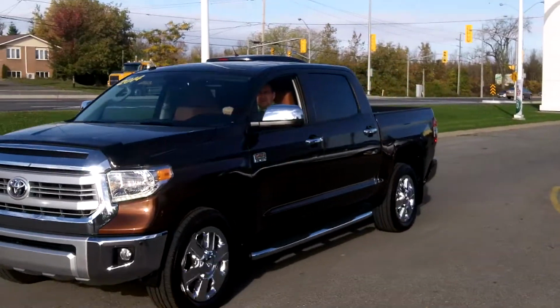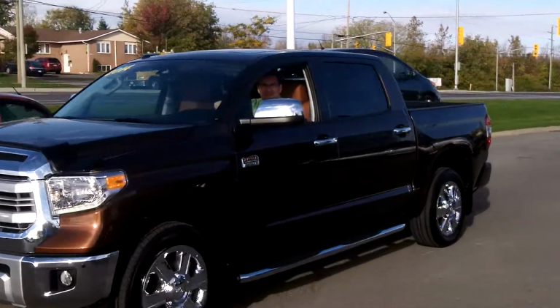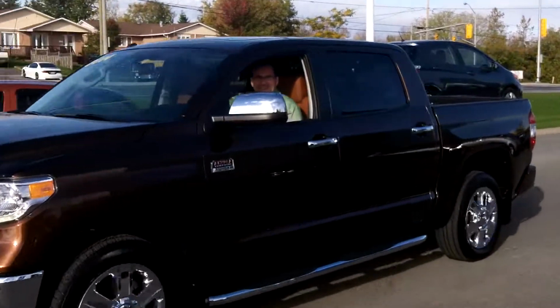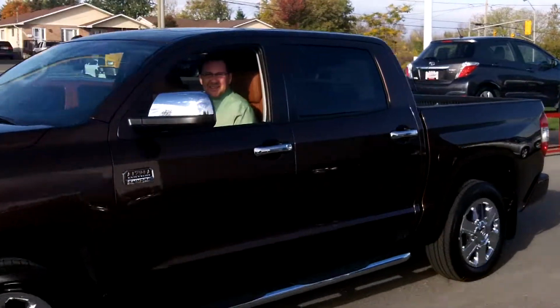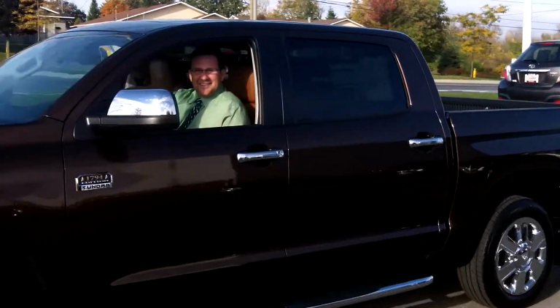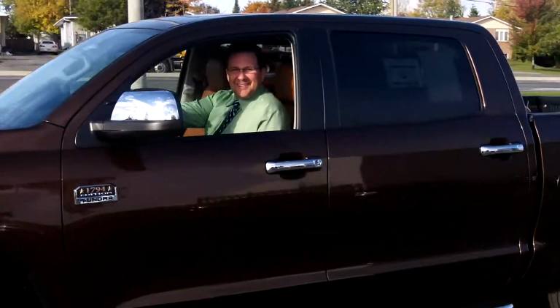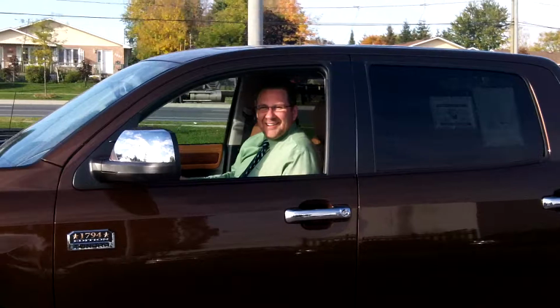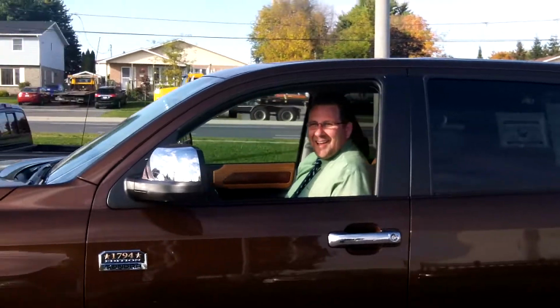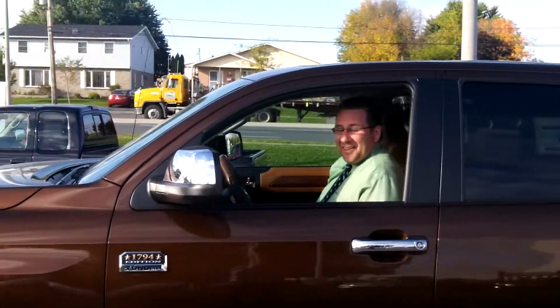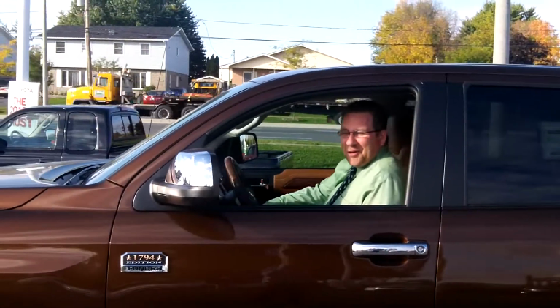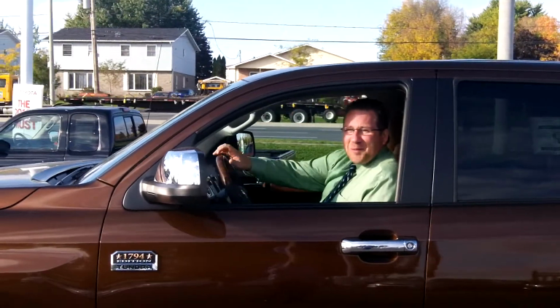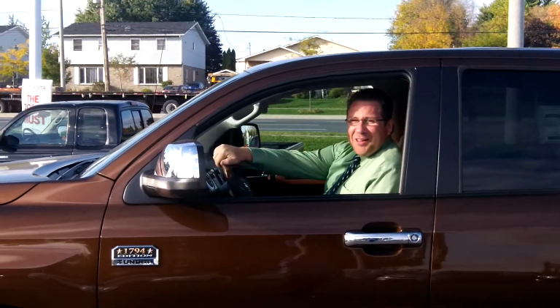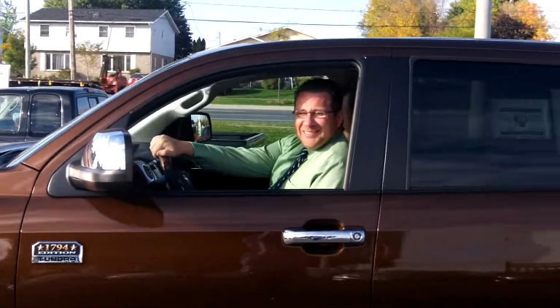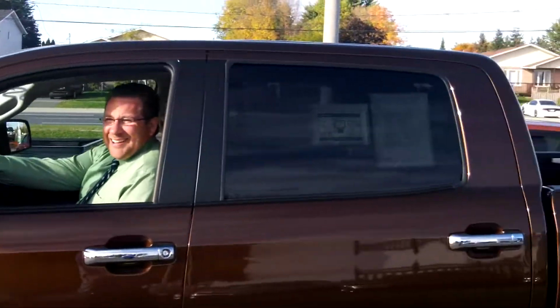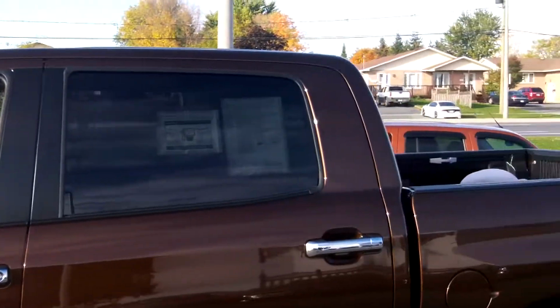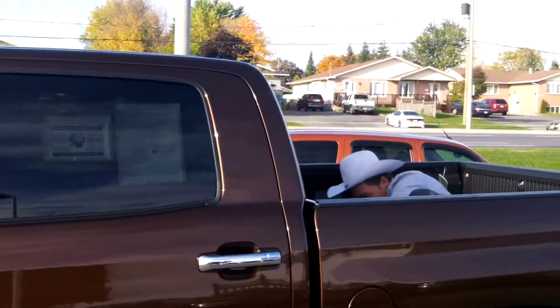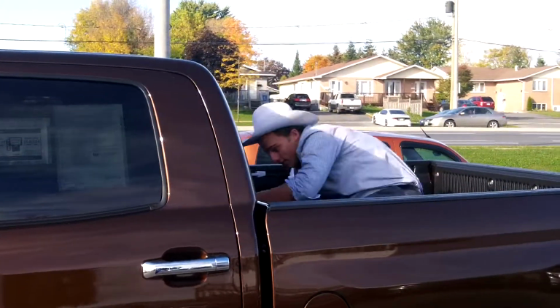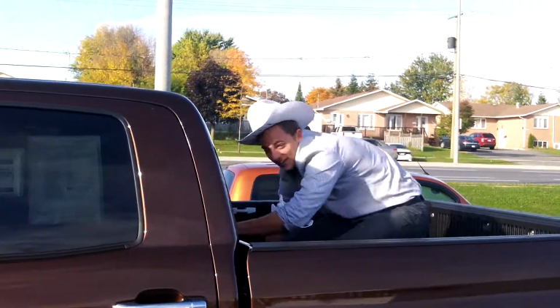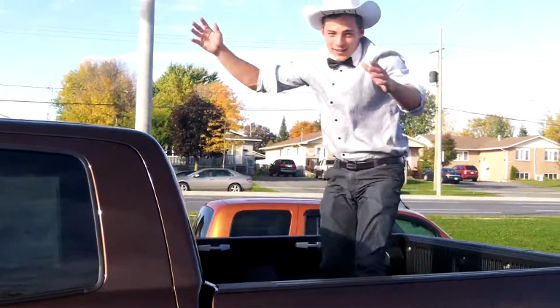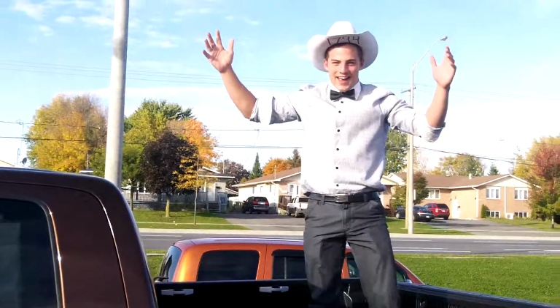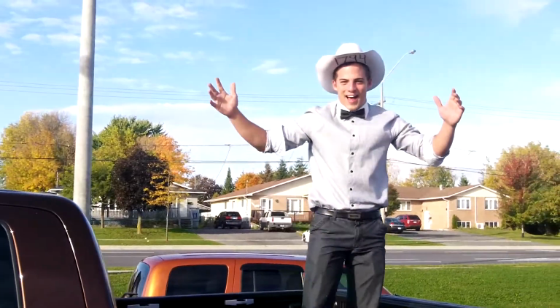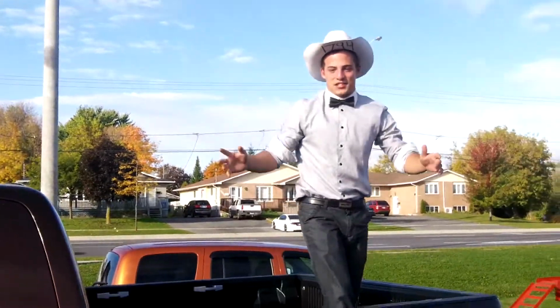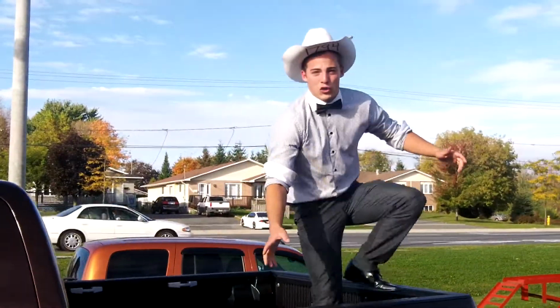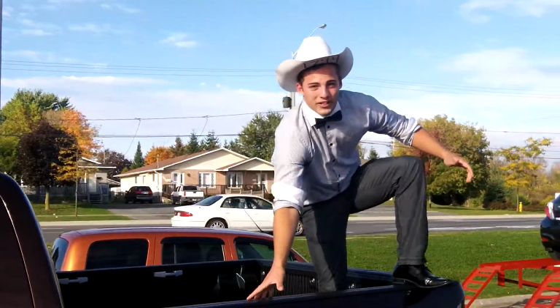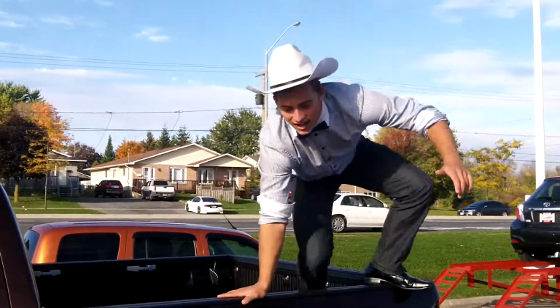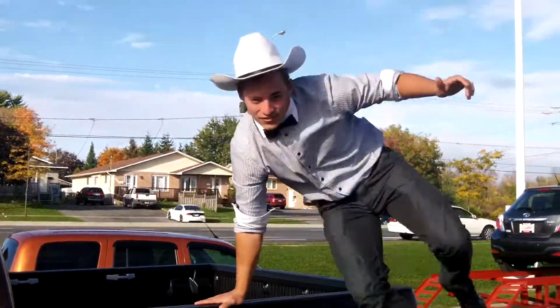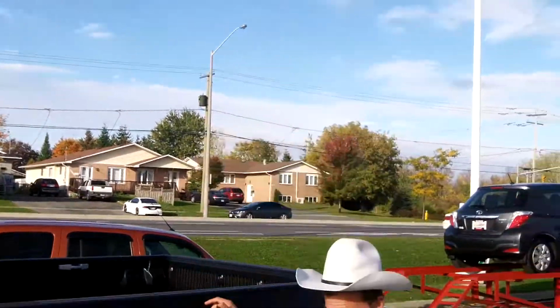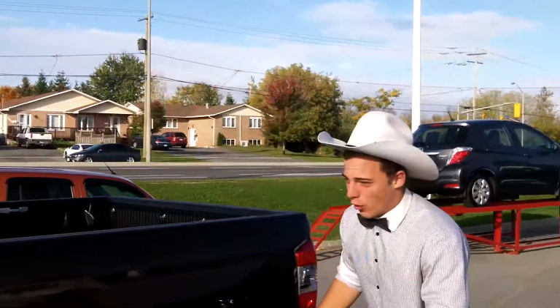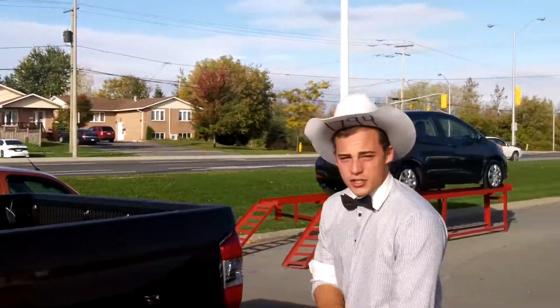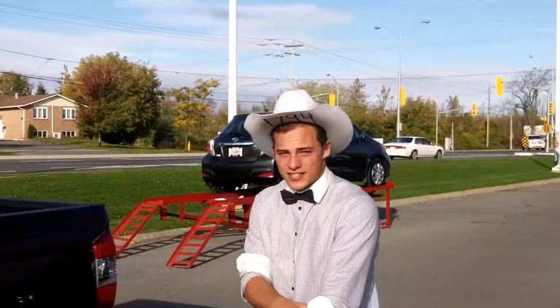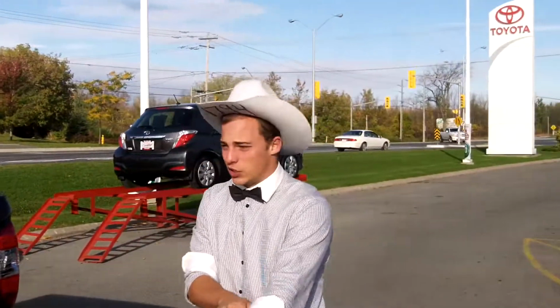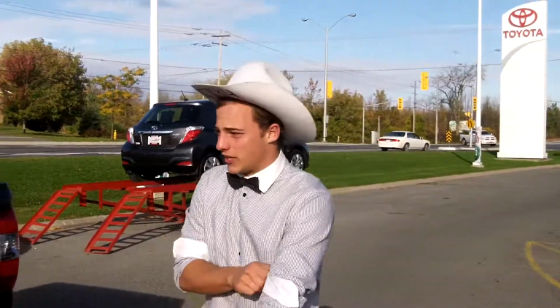Well here it is, the brand new Tundra. What do you think Troy? I think it's a great truck Paul. What's in the box? Bowtie Kenny's in the box. Hey guys, this is the all new redesigned 1794 Tundra. Let's take a look quickly.